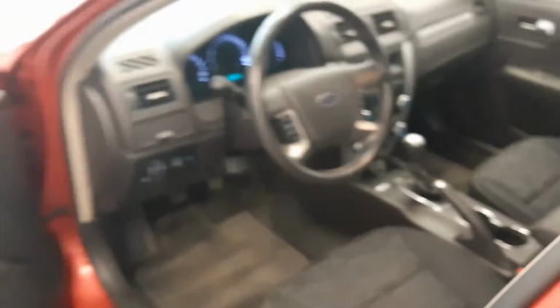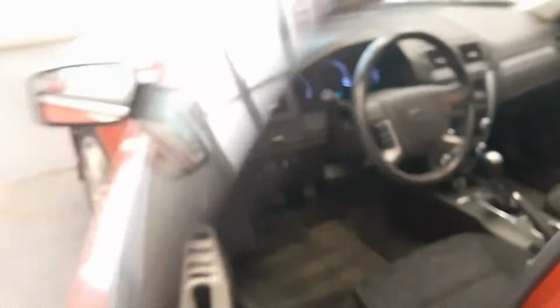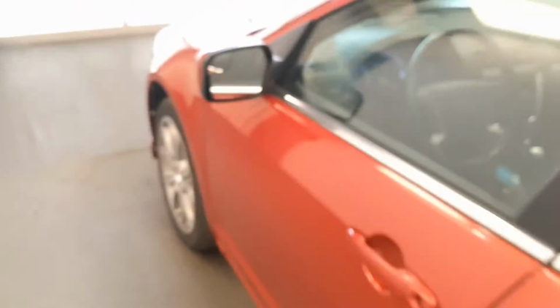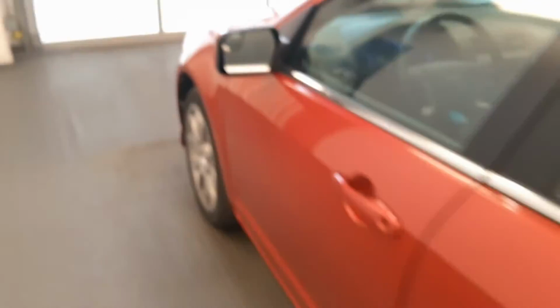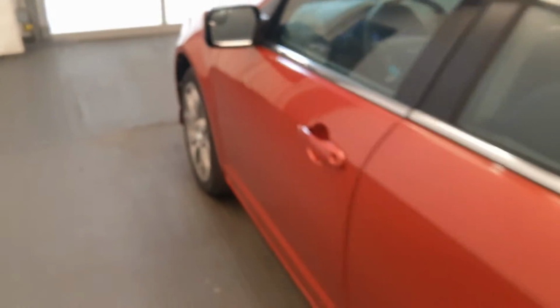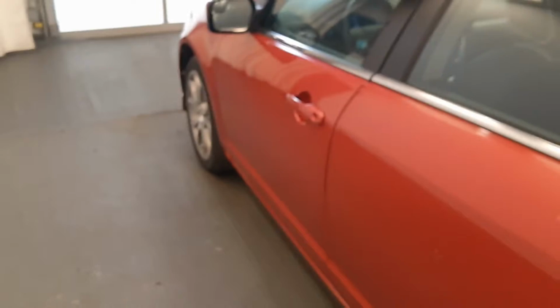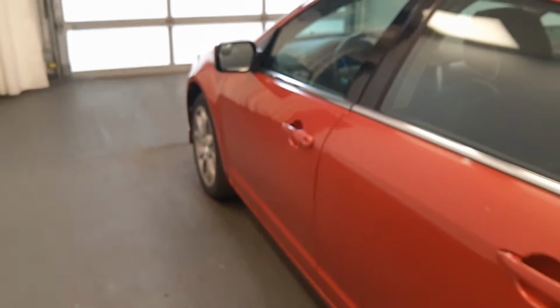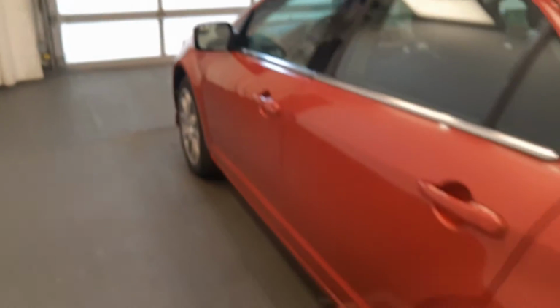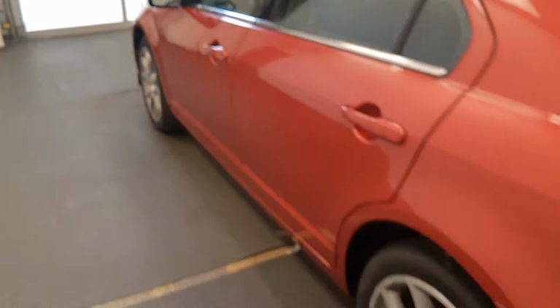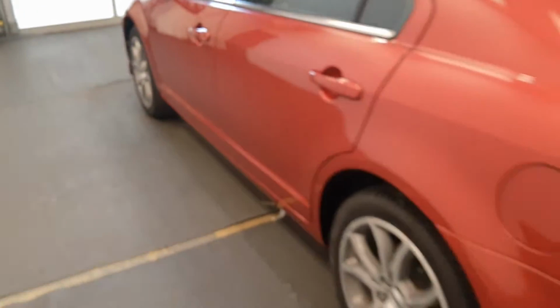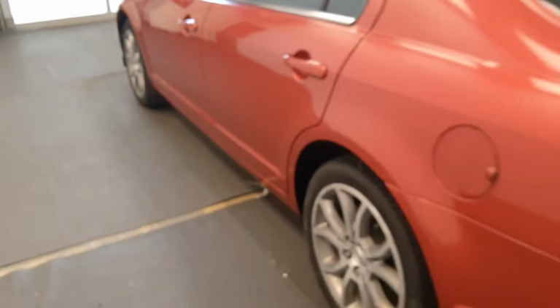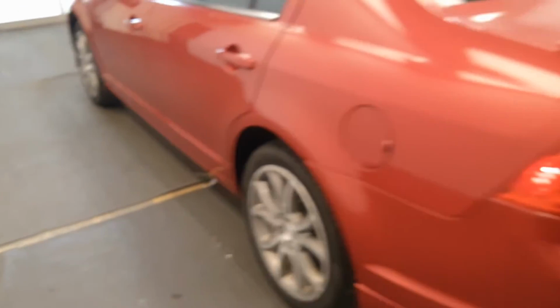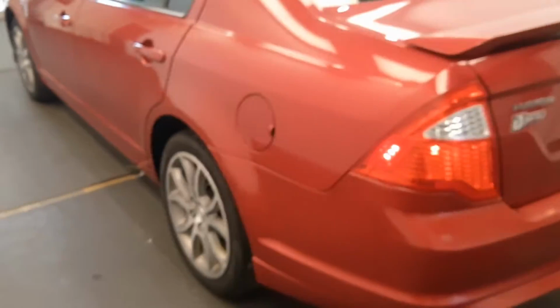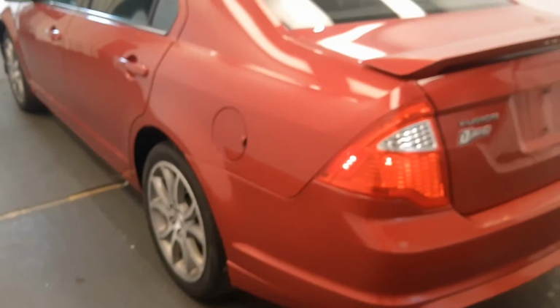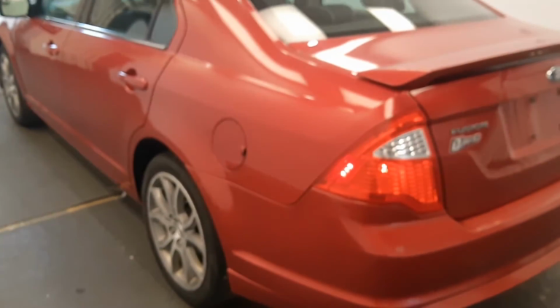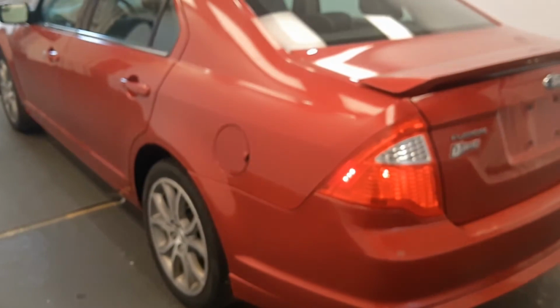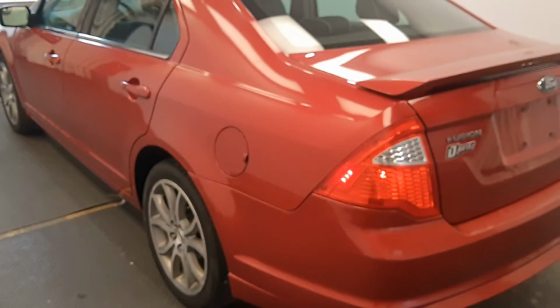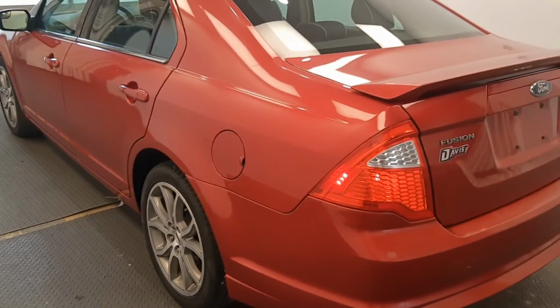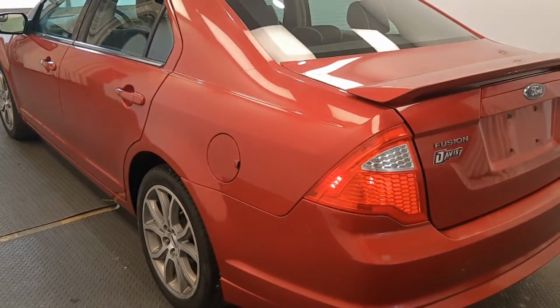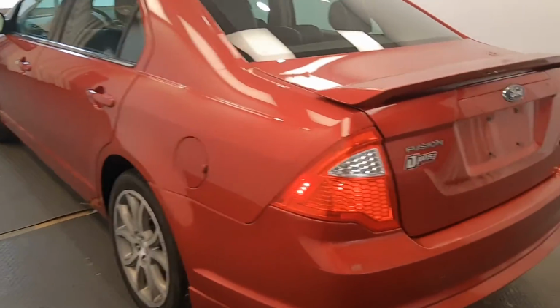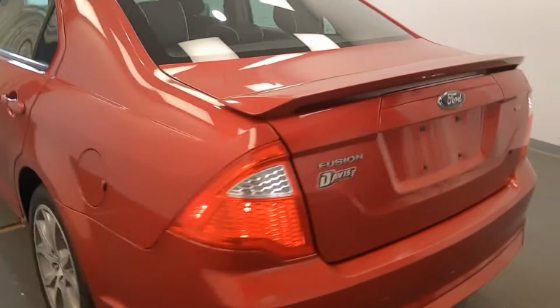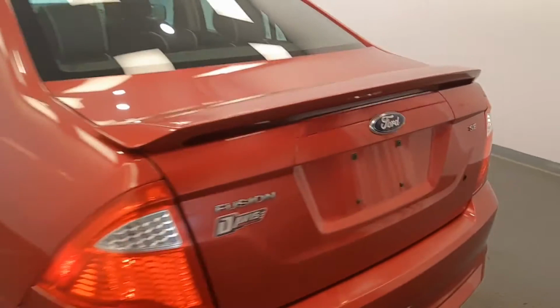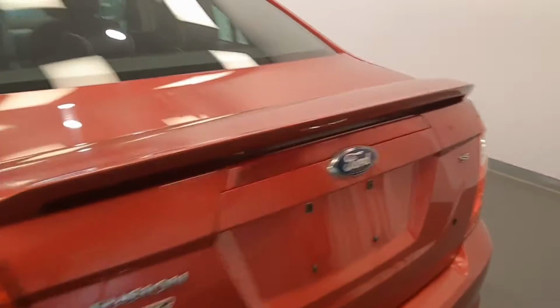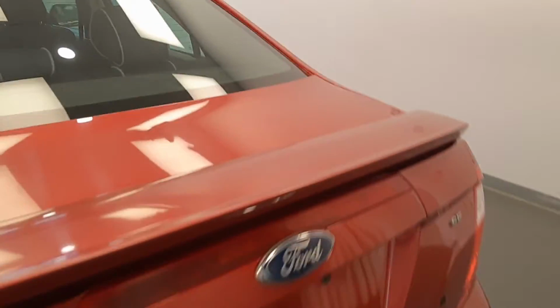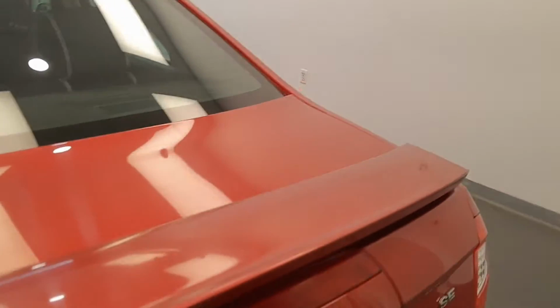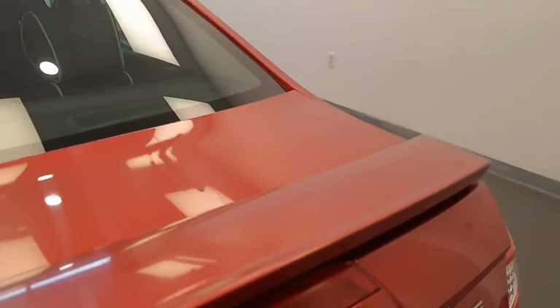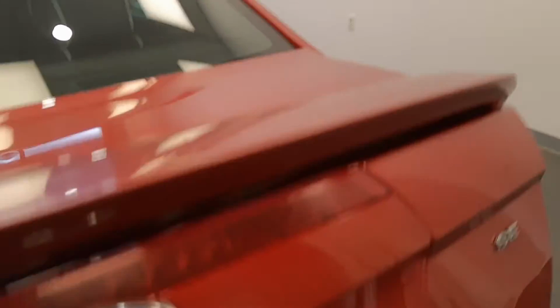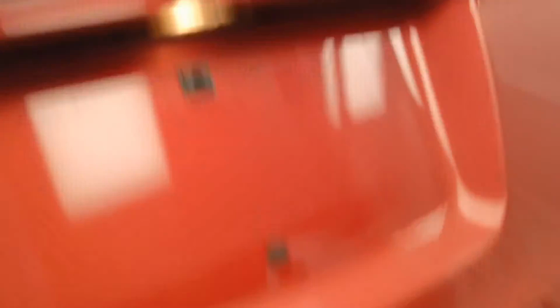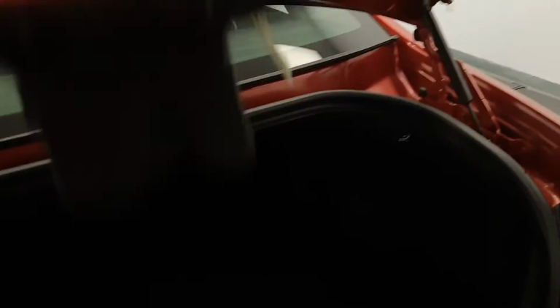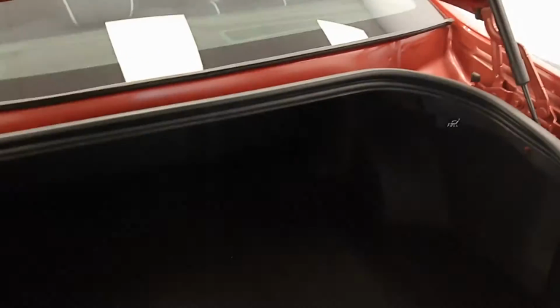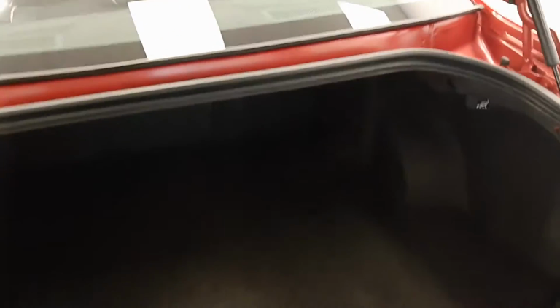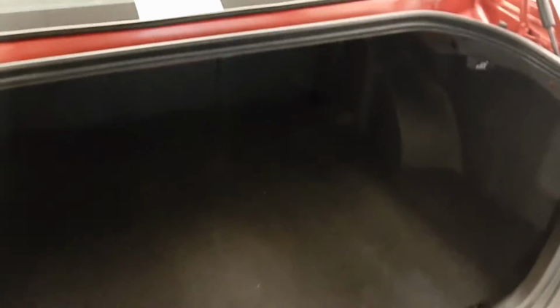Moving back out to the exterior, we have heated mirrors, alloy wheels, remote trunk release, and more cargo space.